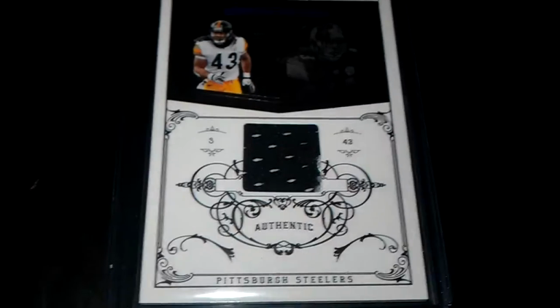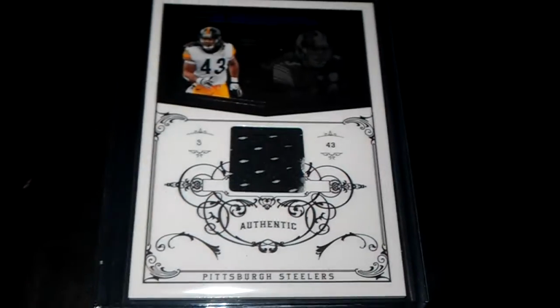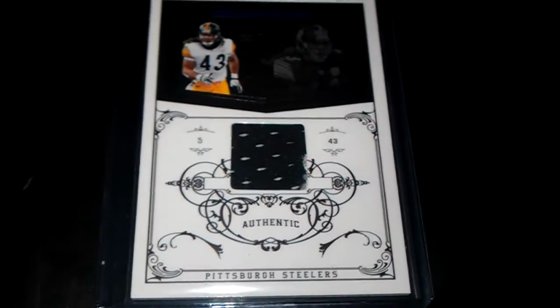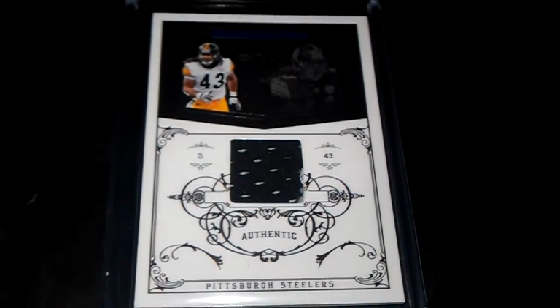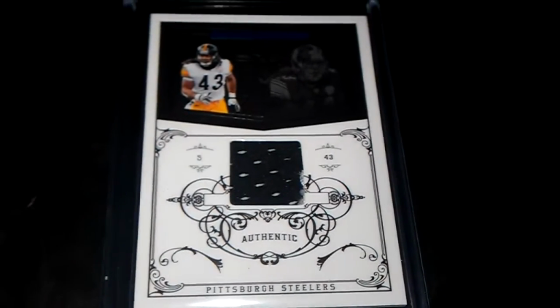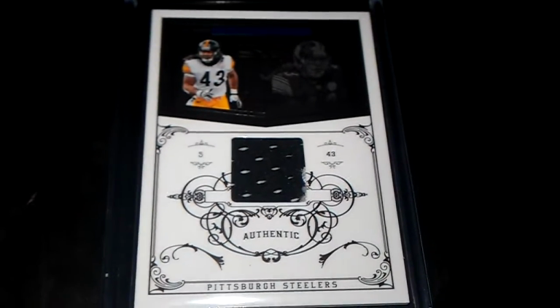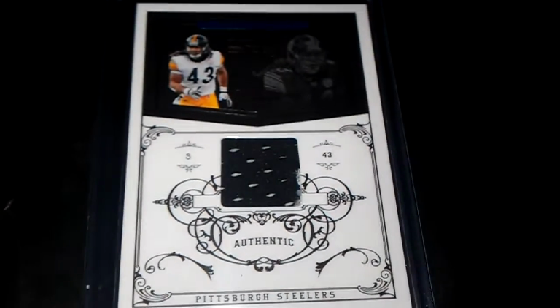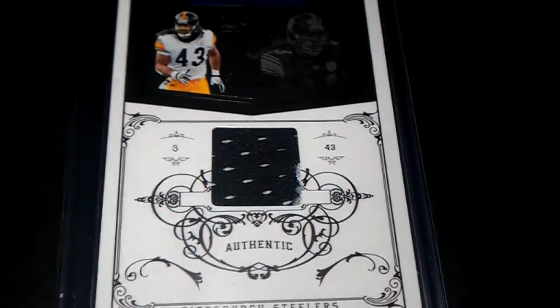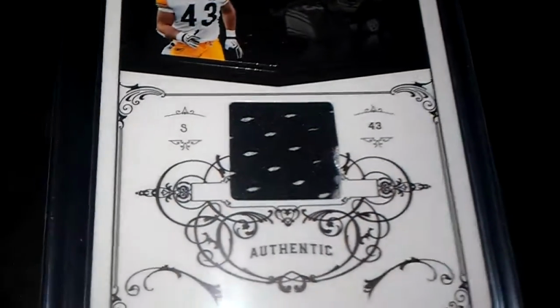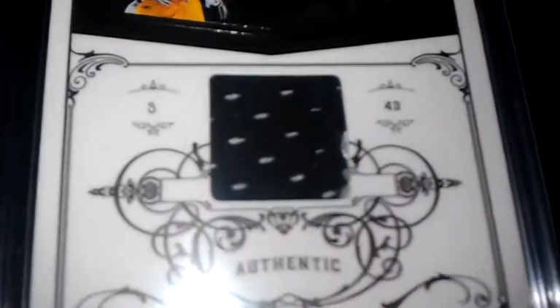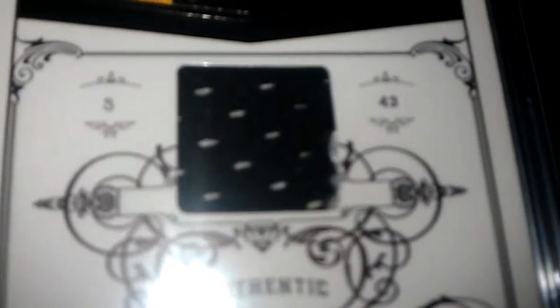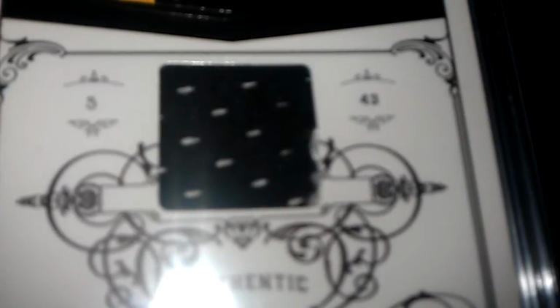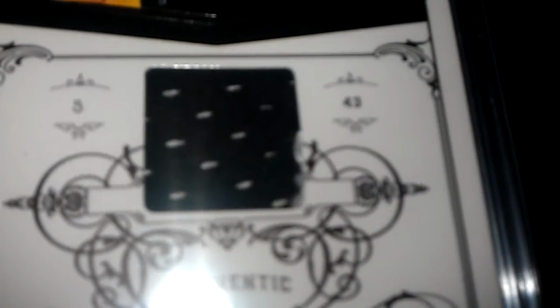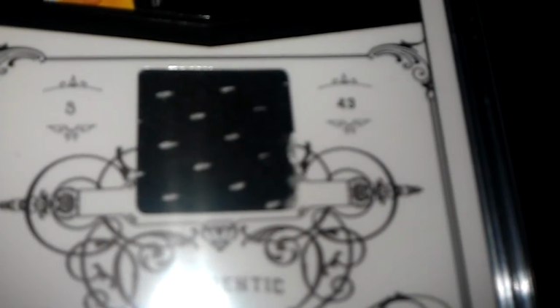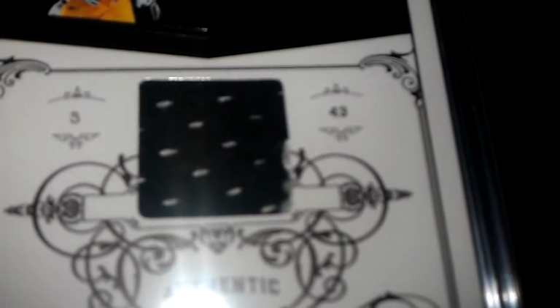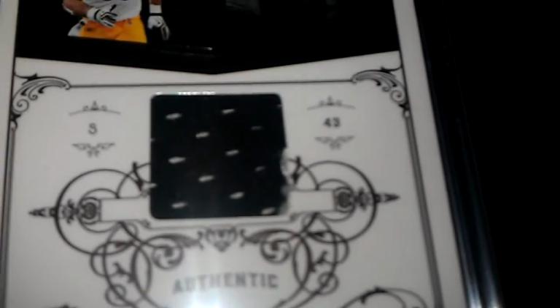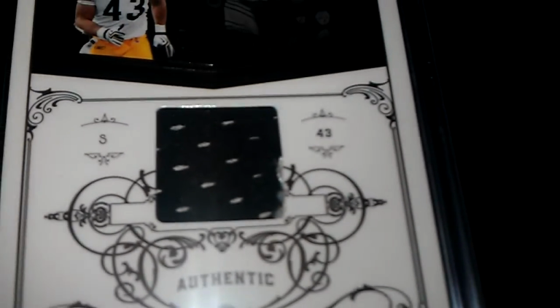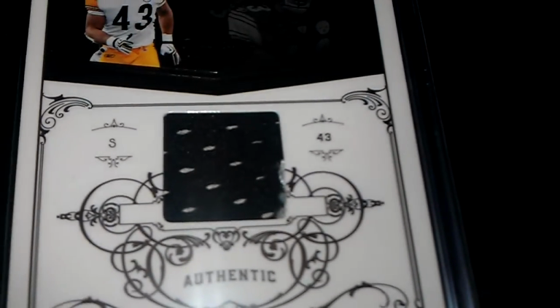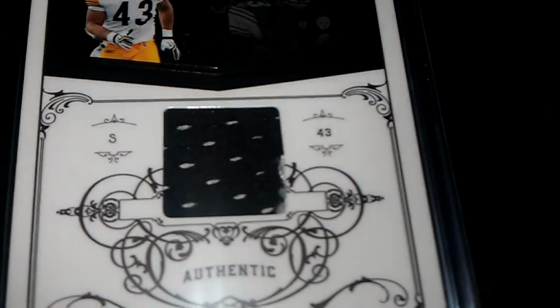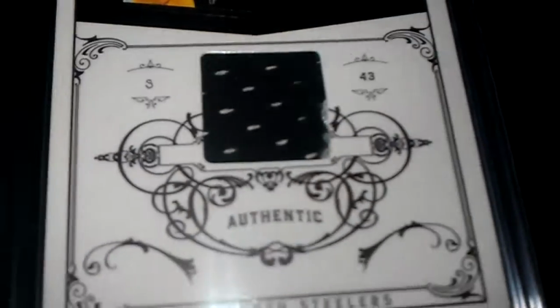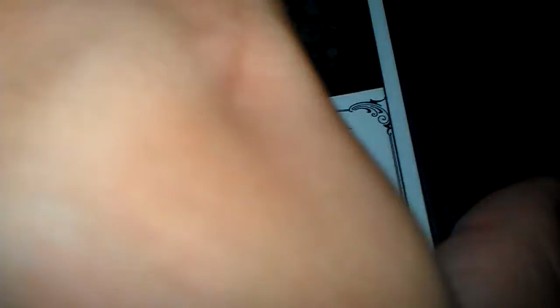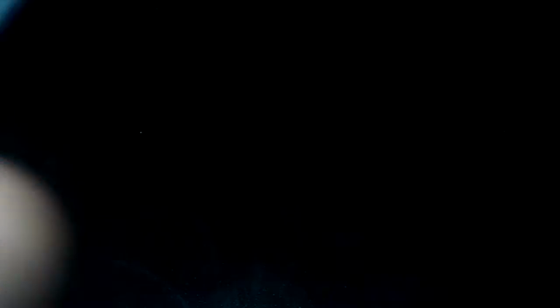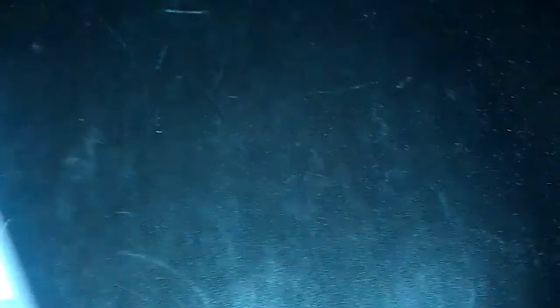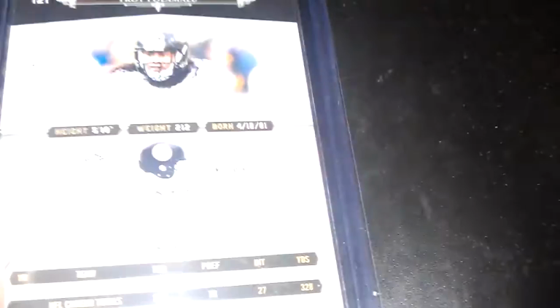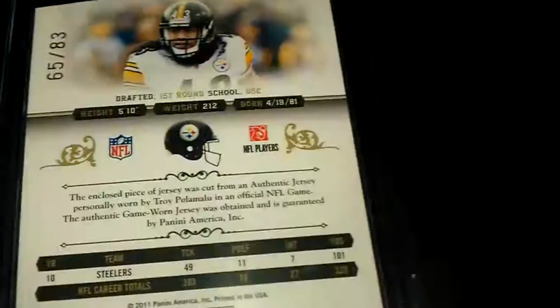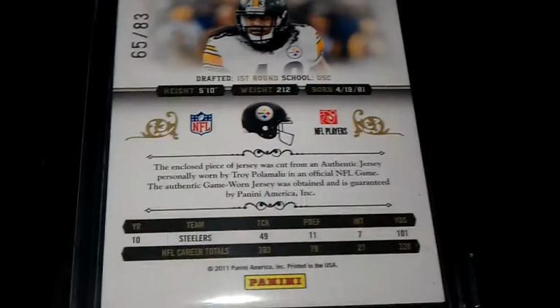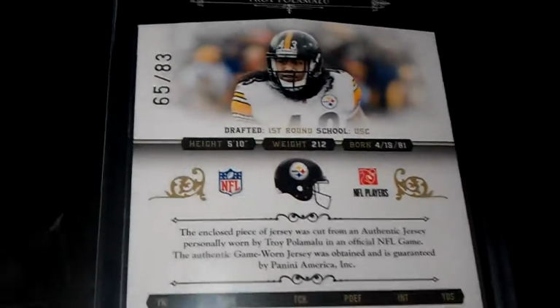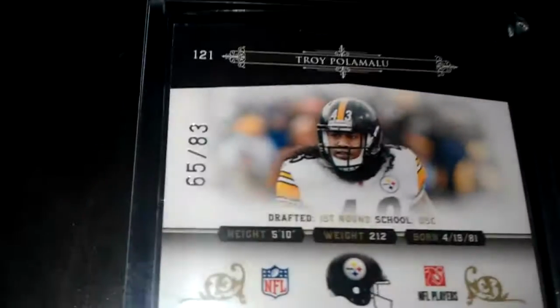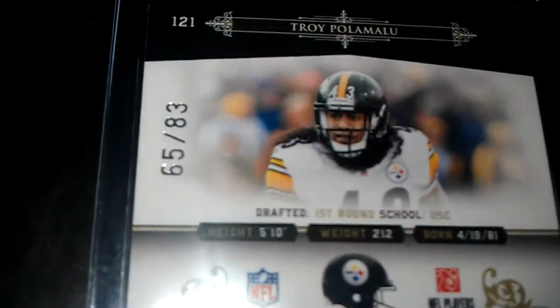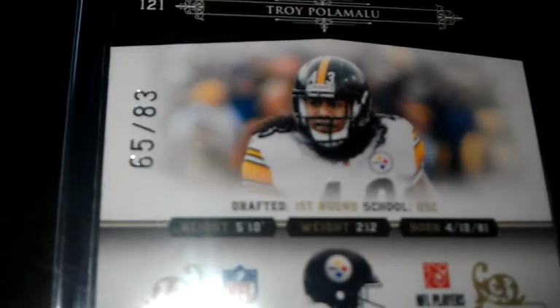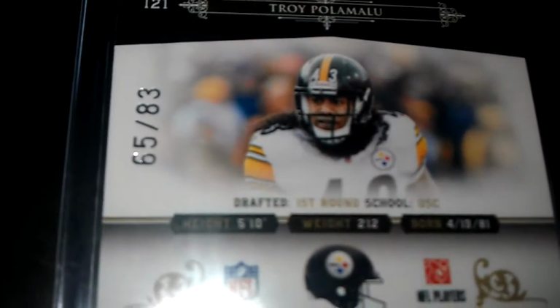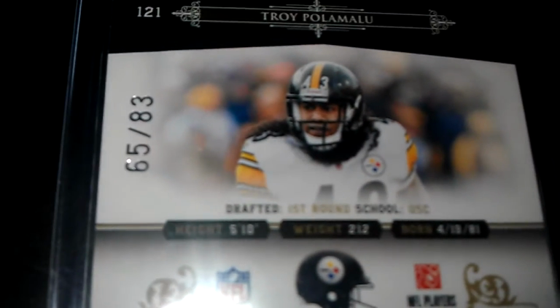And we've got a Troy Polamalu jersey. Mostly black, but we've got a little stitching there. This one is numbered 65 of 83.